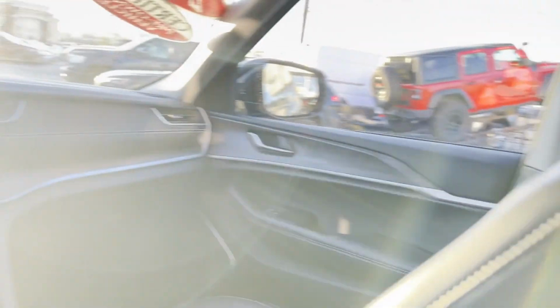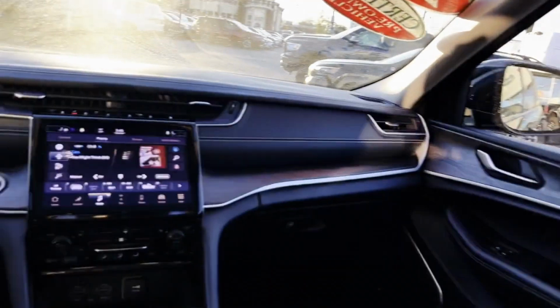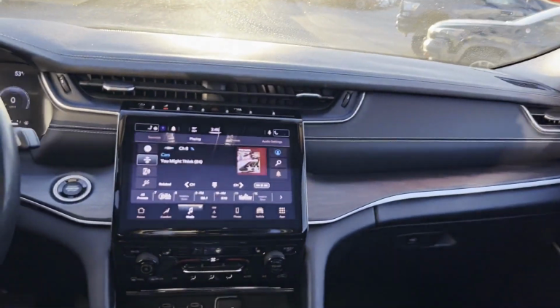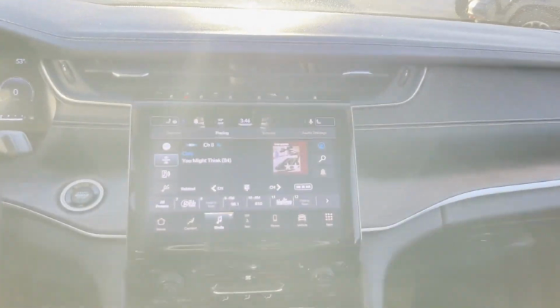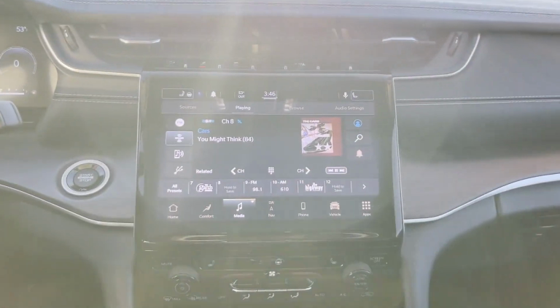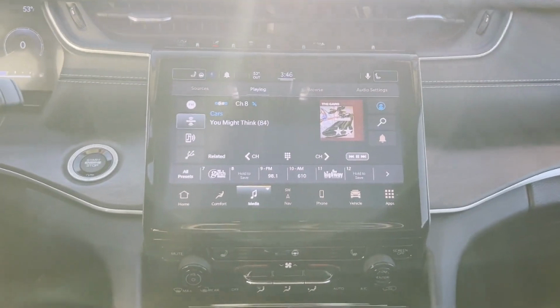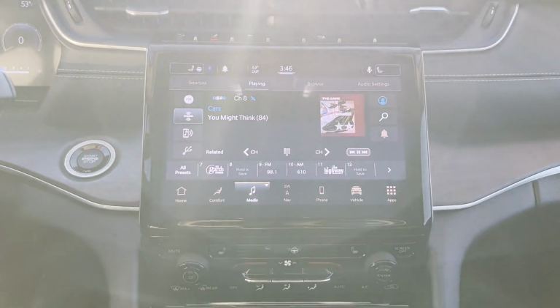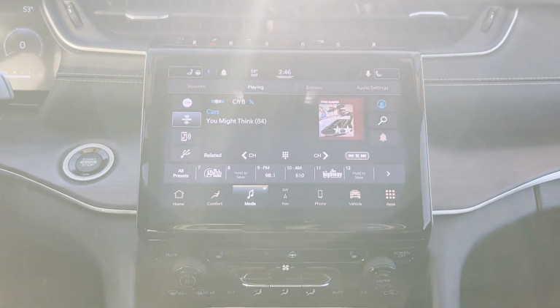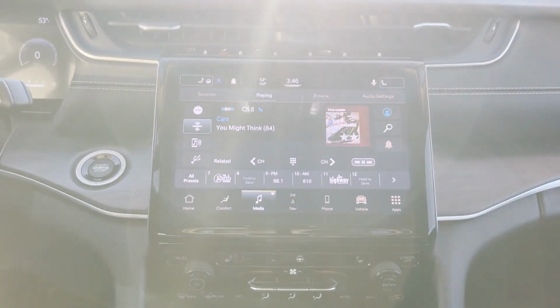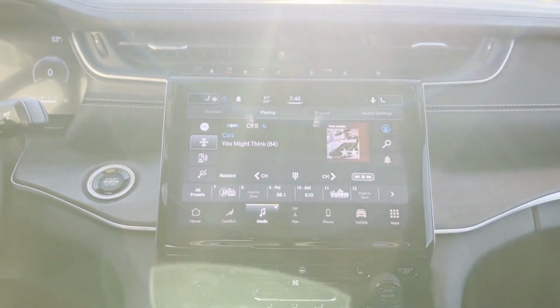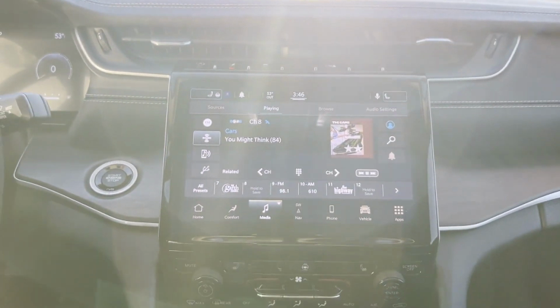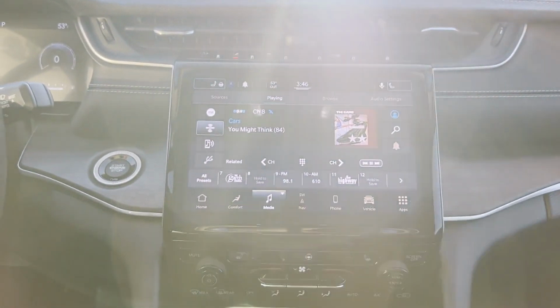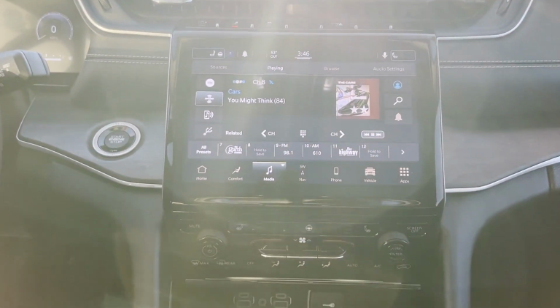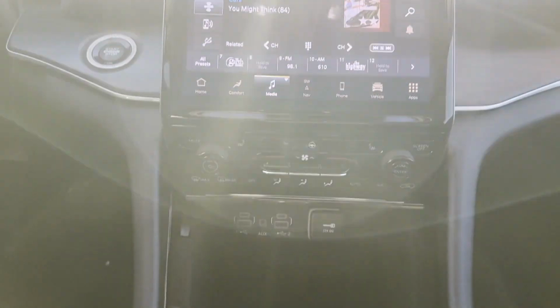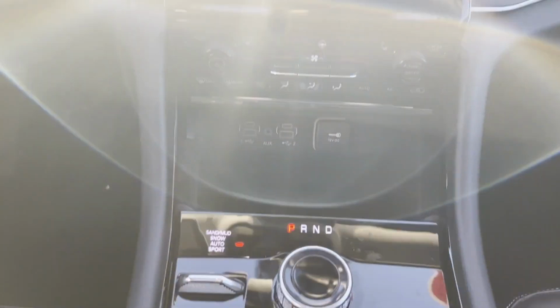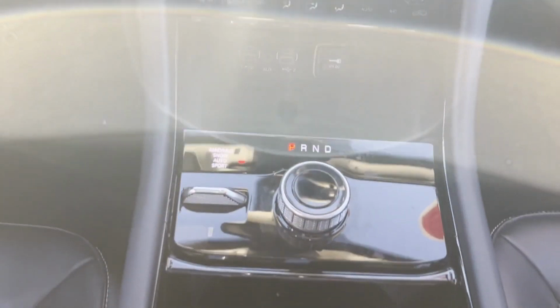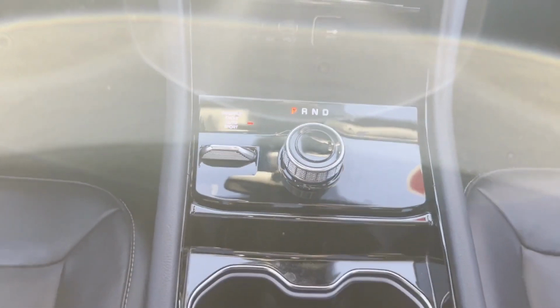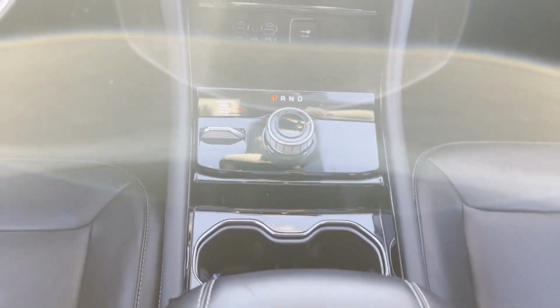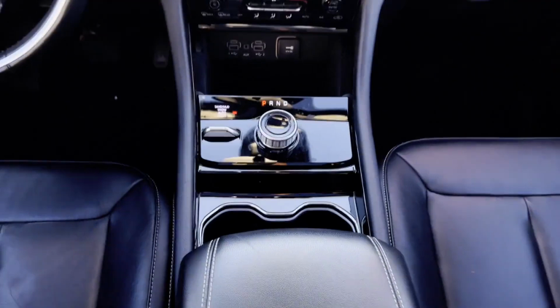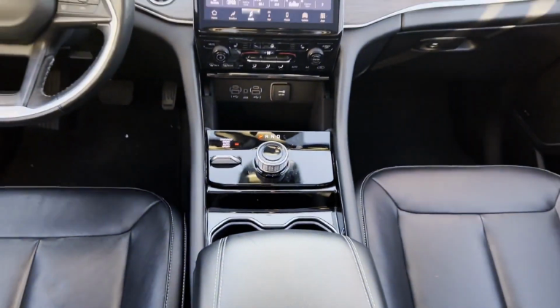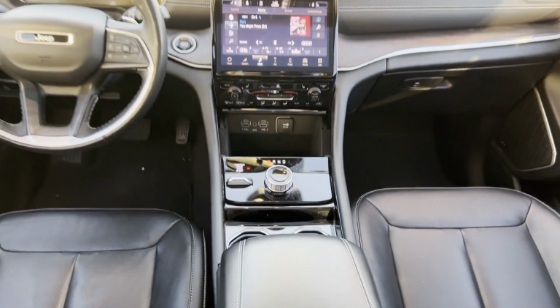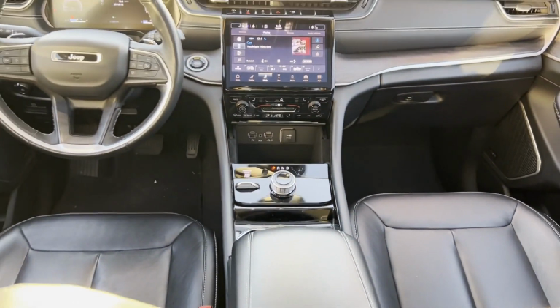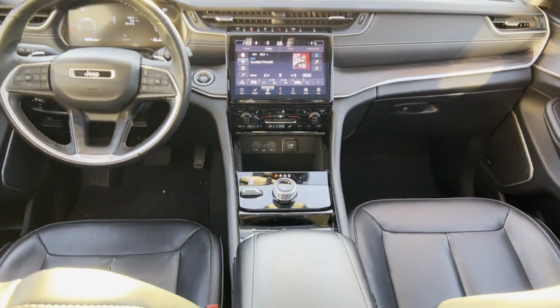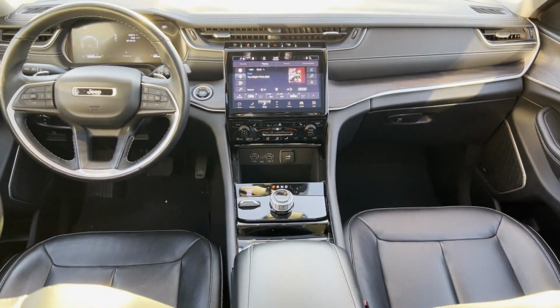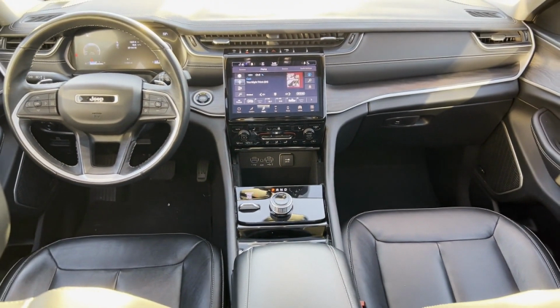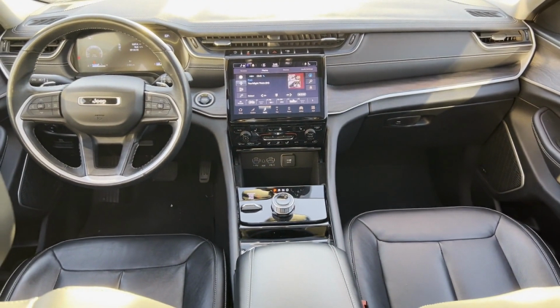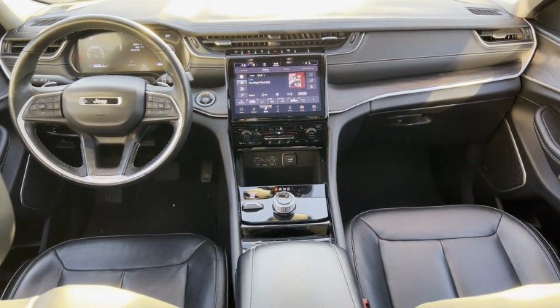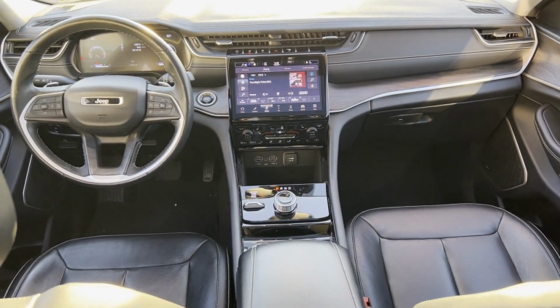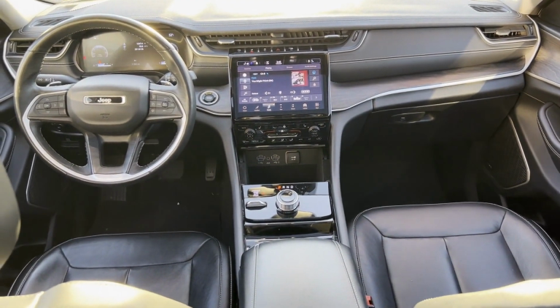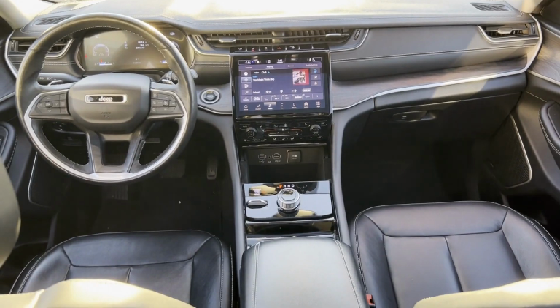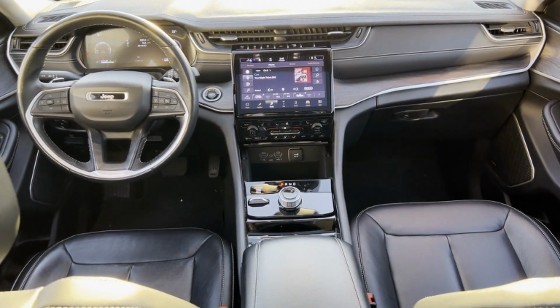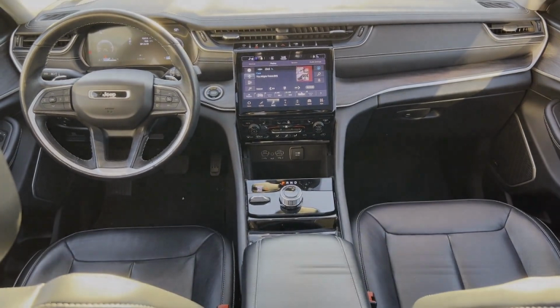Additional features include heated side view mirrors, leather seats, wood grain trim, backup camera, passenger seat adjustable lumbar support, memory seat, heated rear seats, tinted windows, and rear air conditioning.